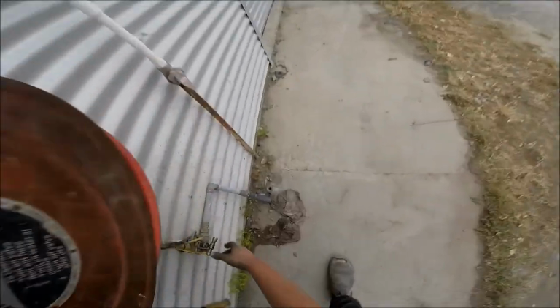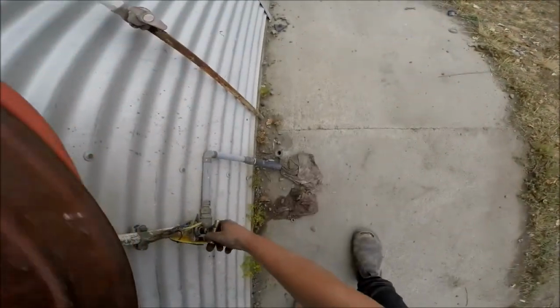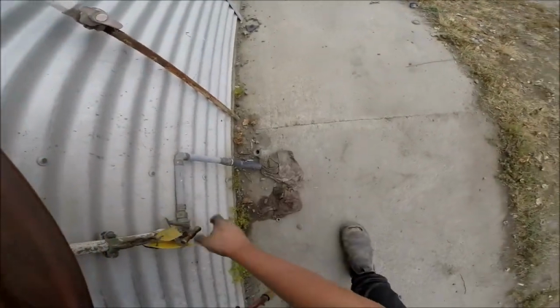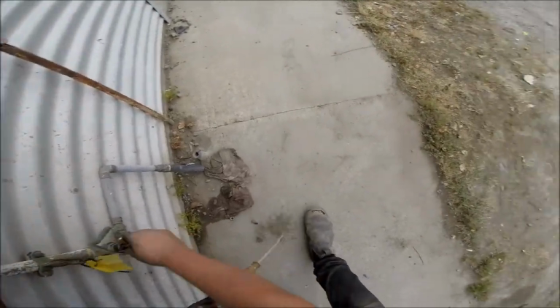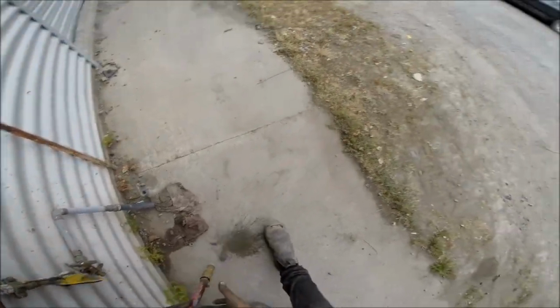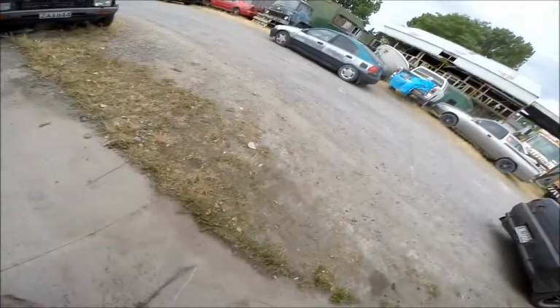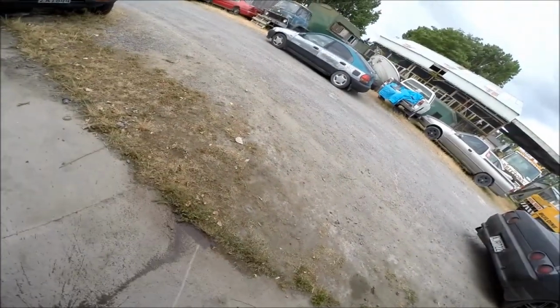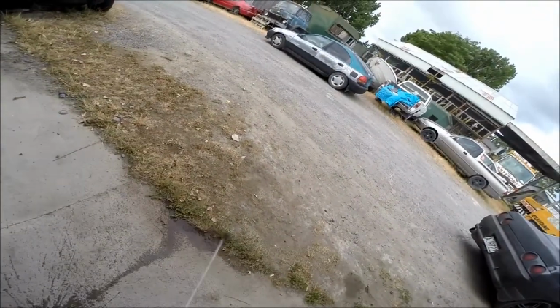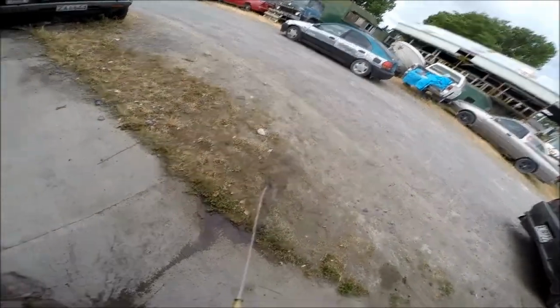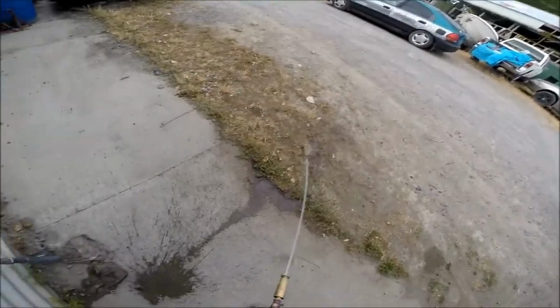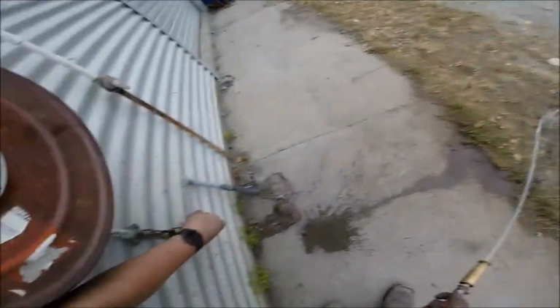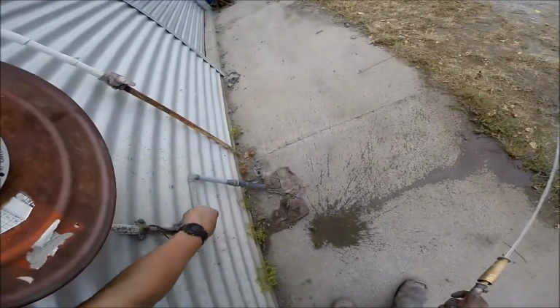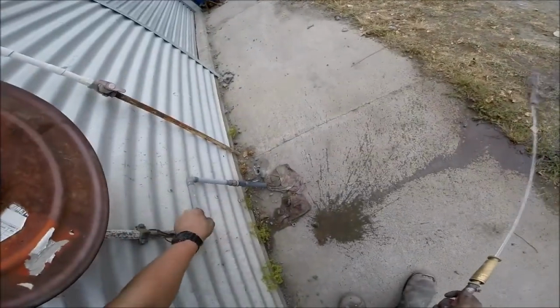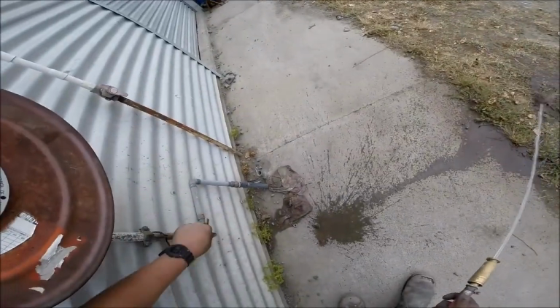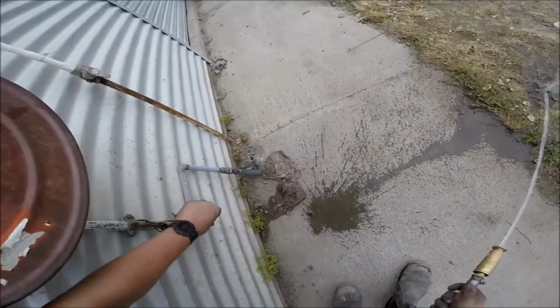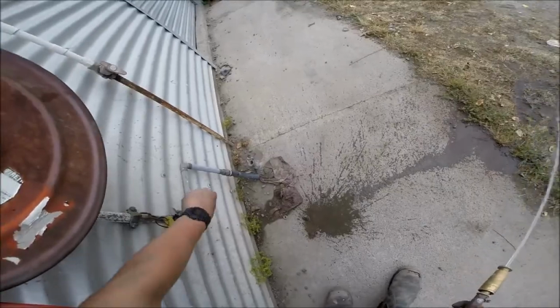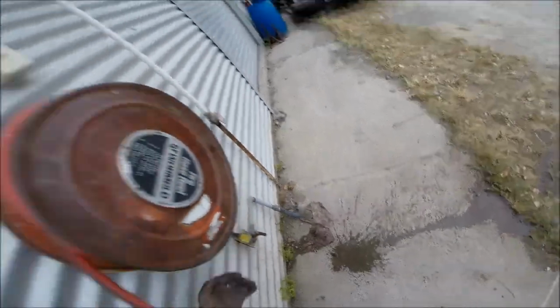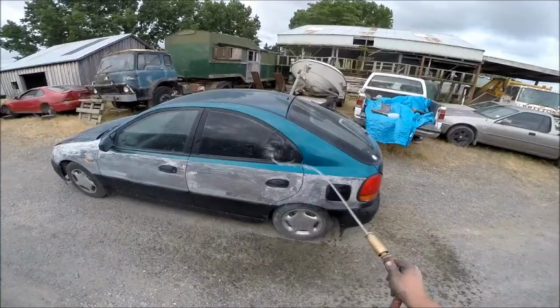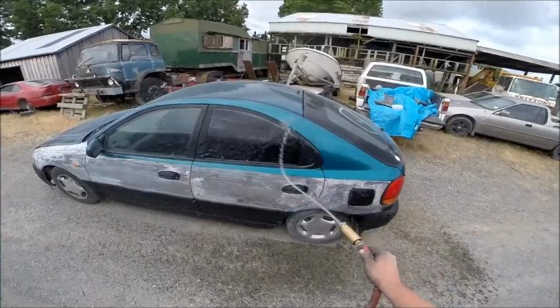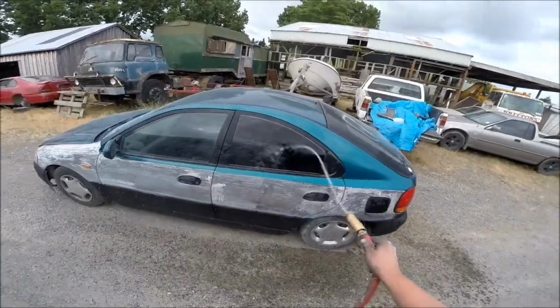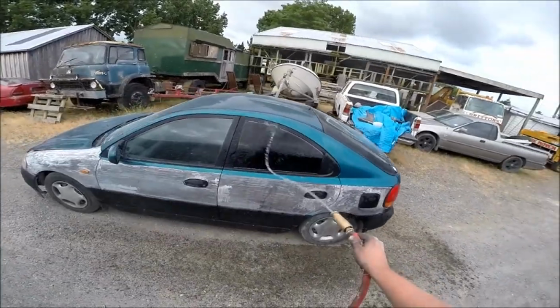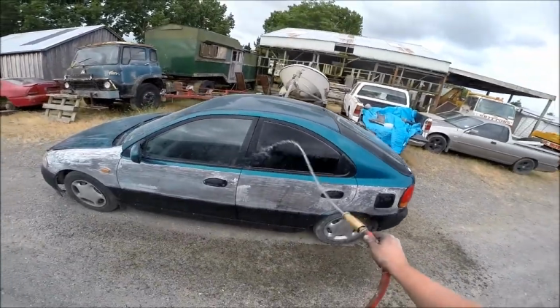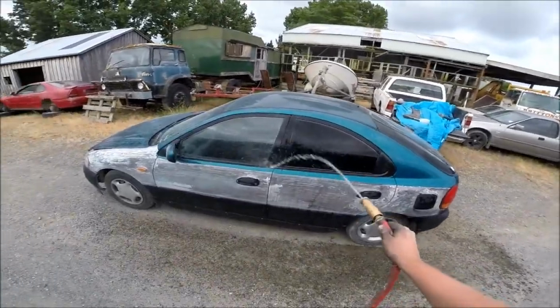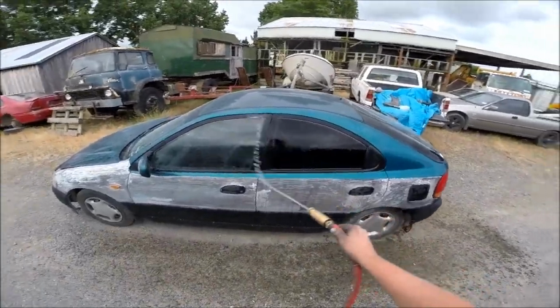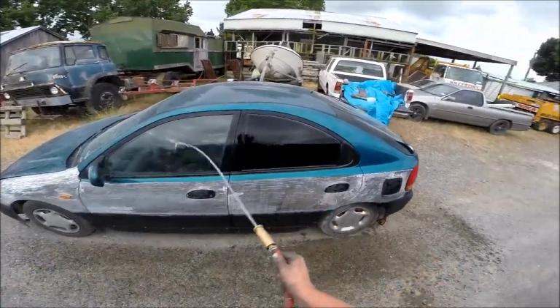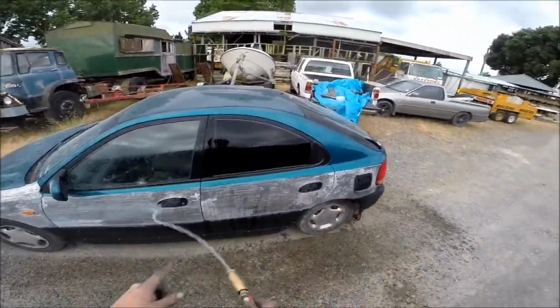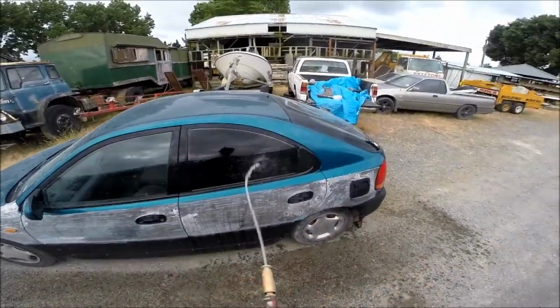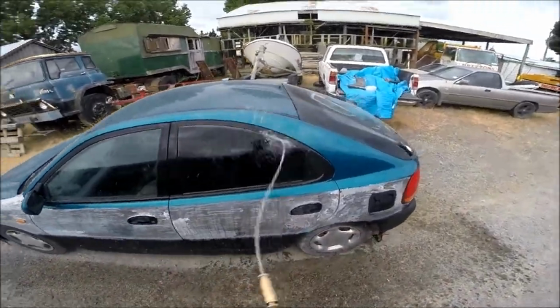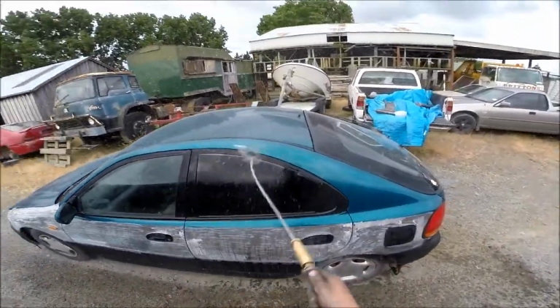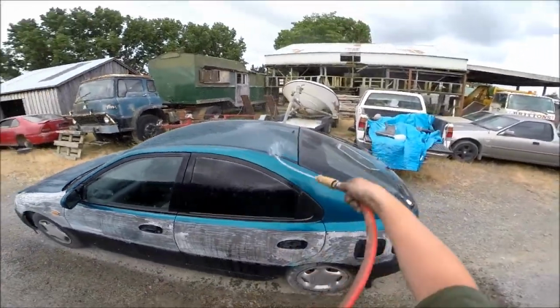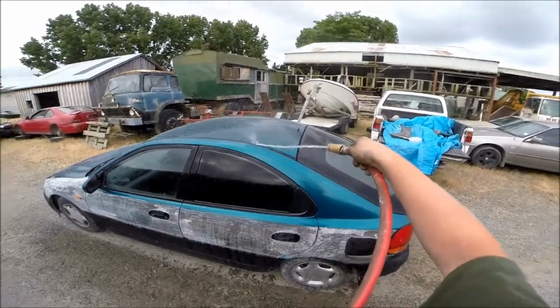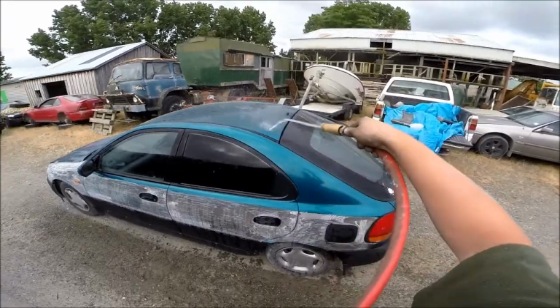All right, now it's time to just get some water on this bad boy and get some rust happening. Check out those tints, mate — pretty sick.